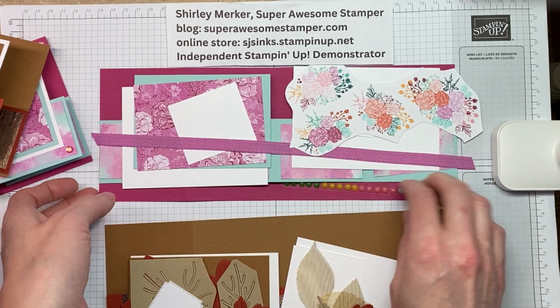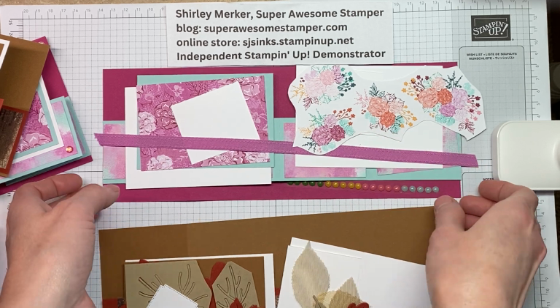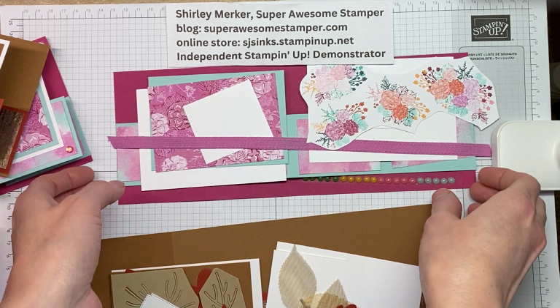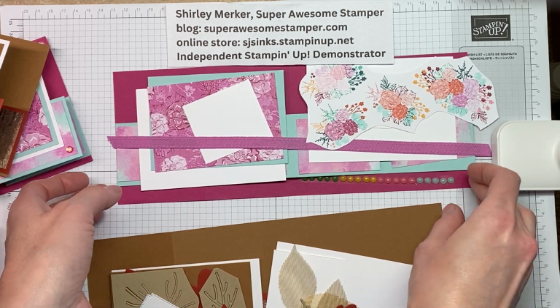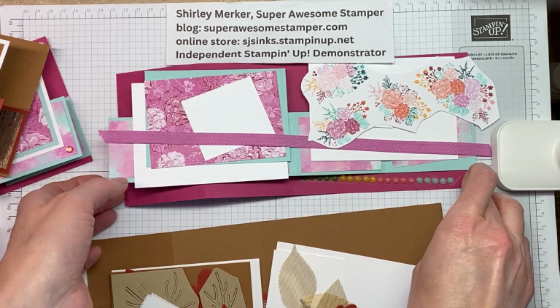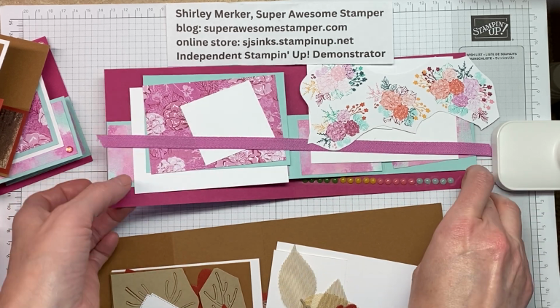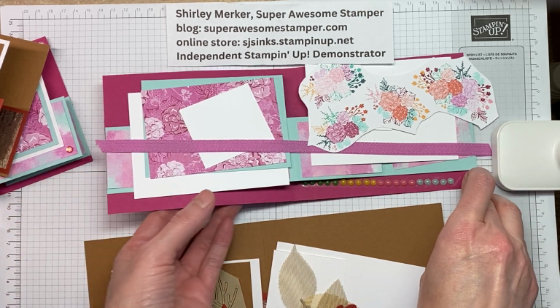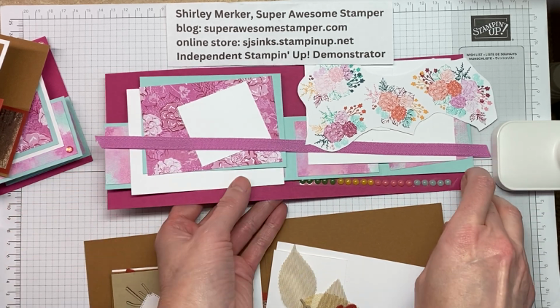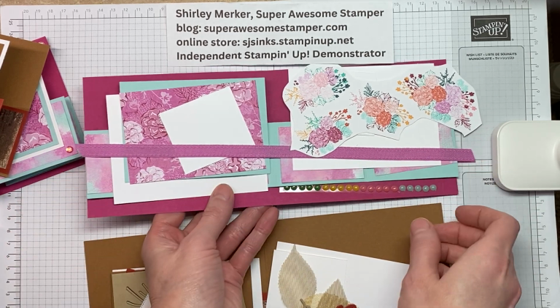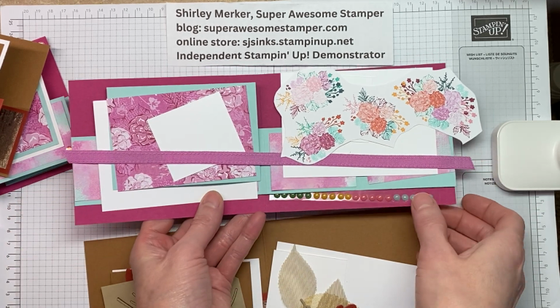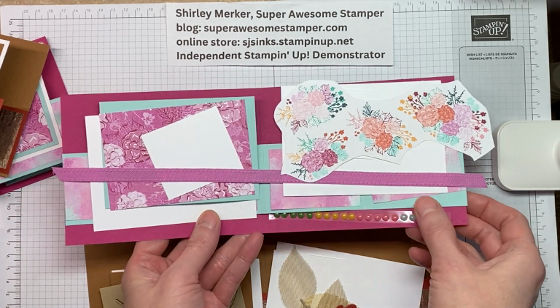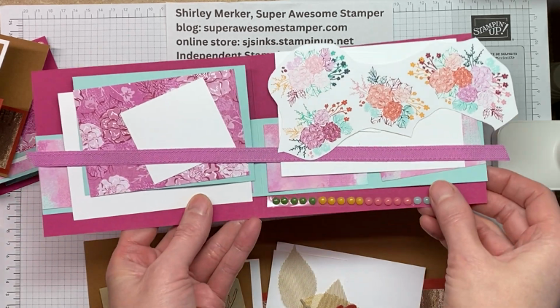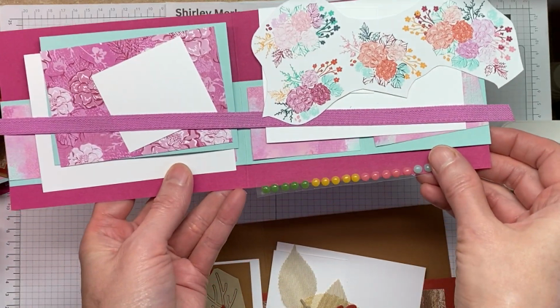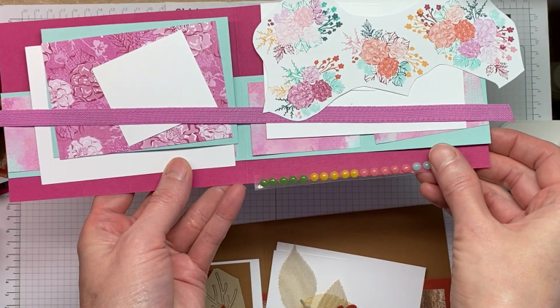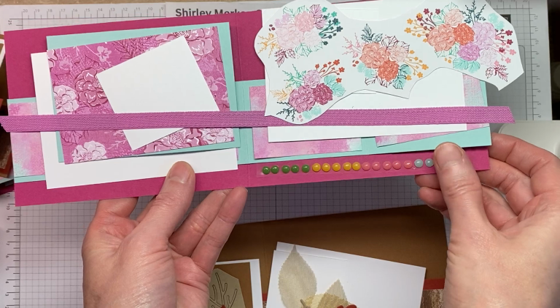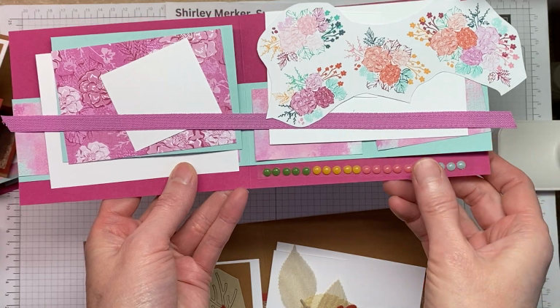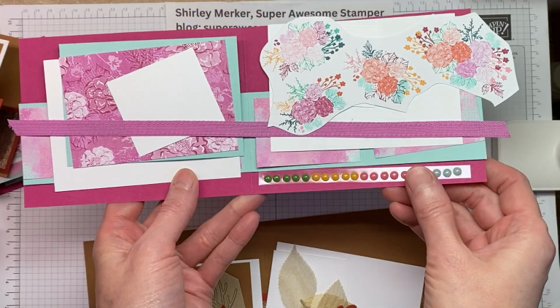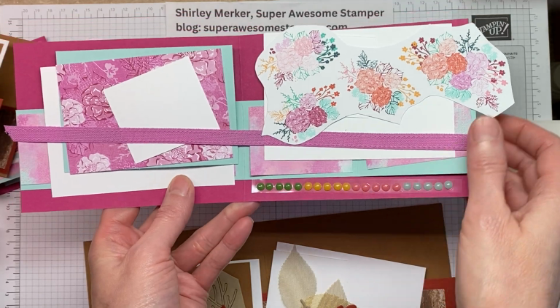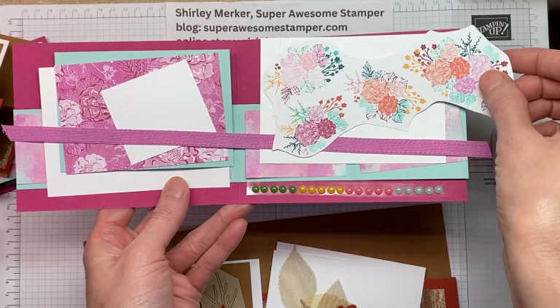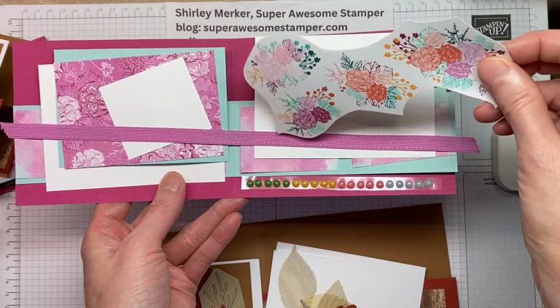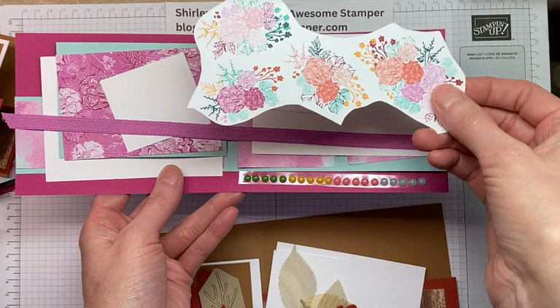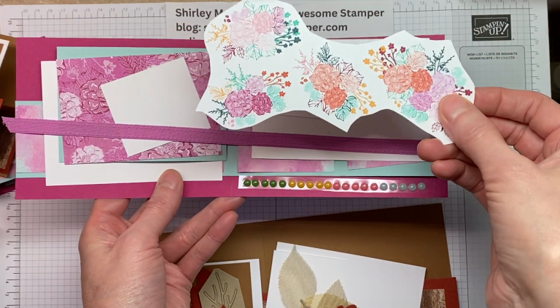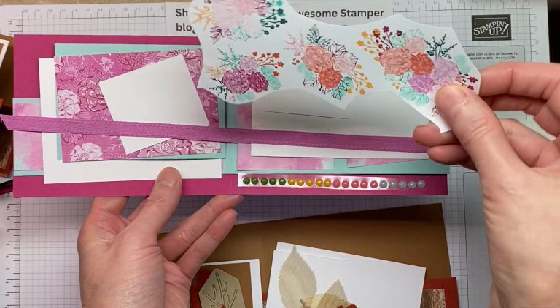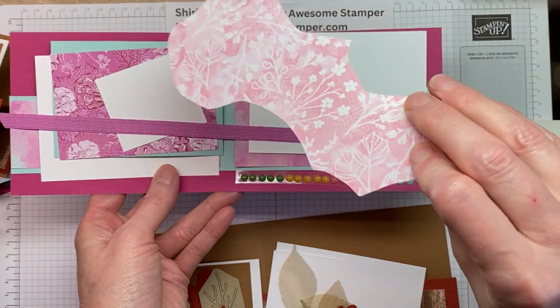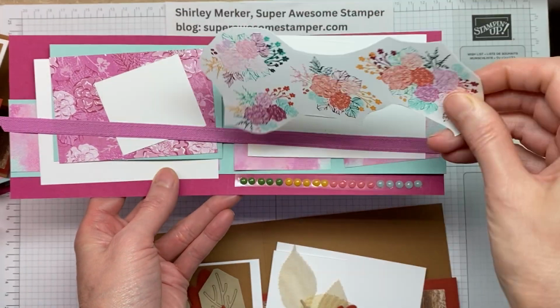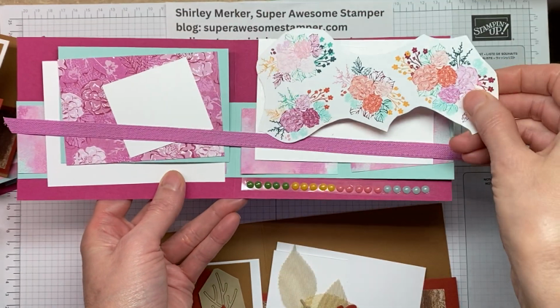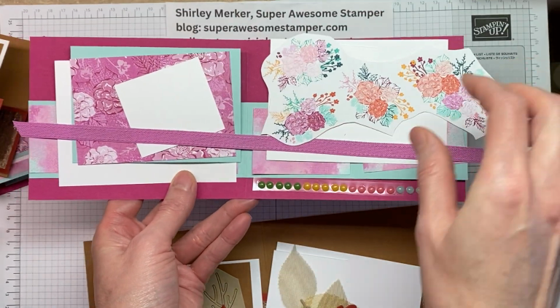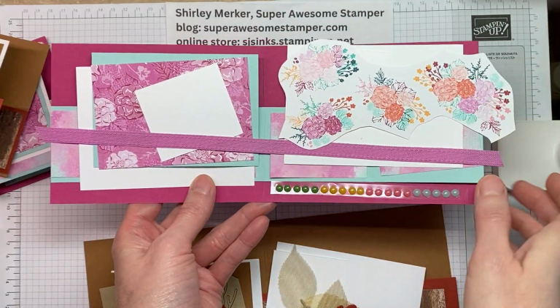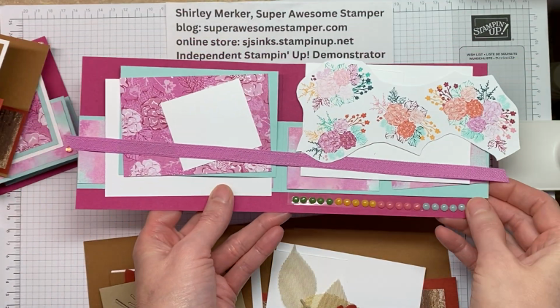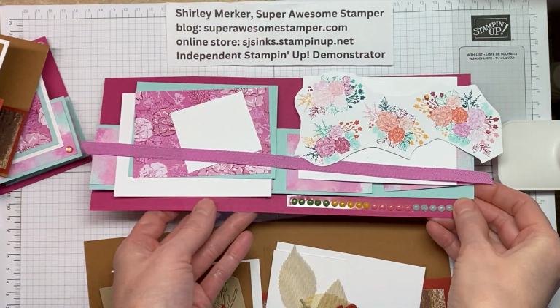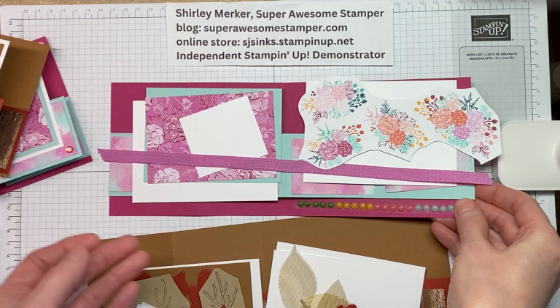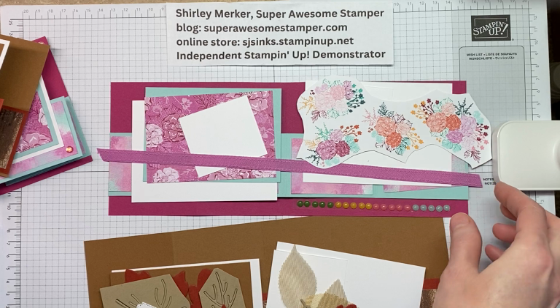And this kit features a strip of the adhesive back dots for days in the annual catalog, and some DSP that you need to cut apart to embellish your card with.